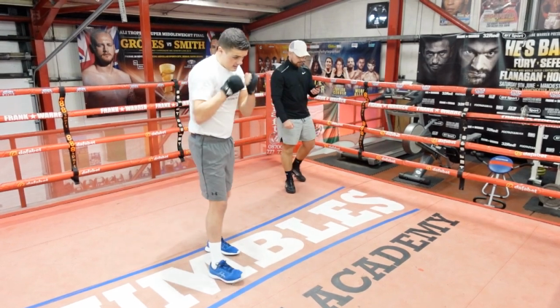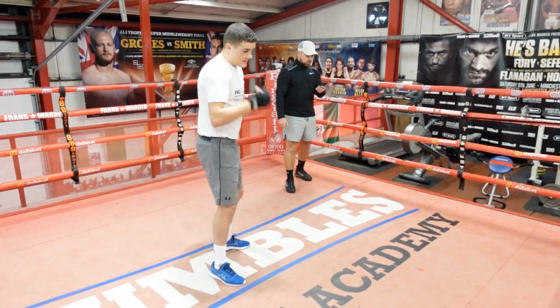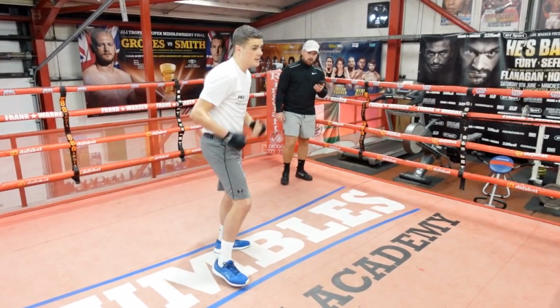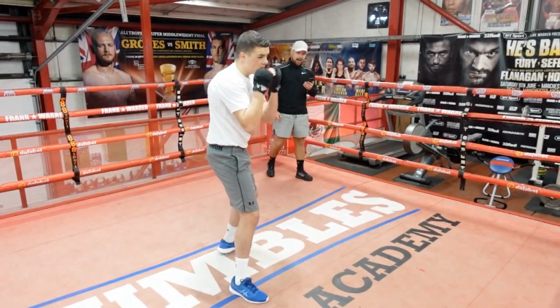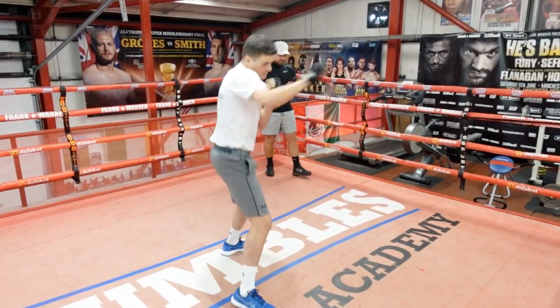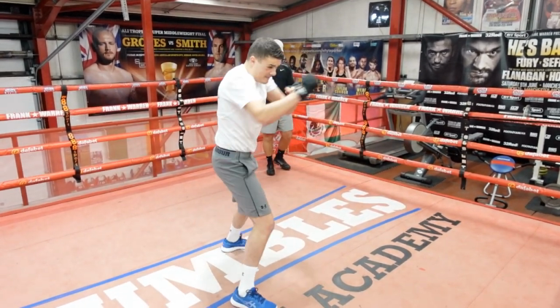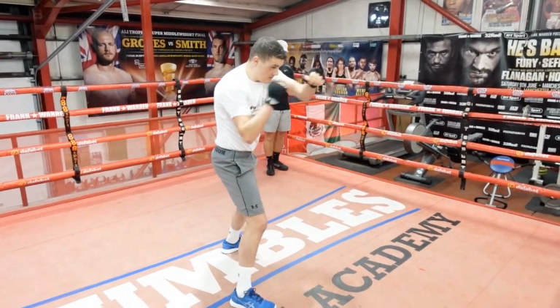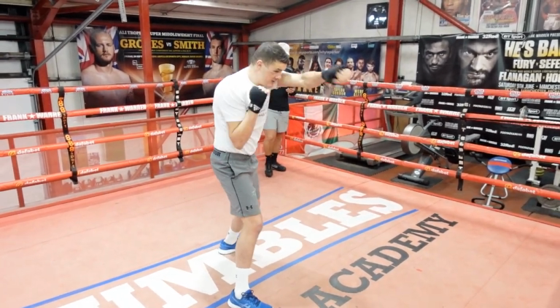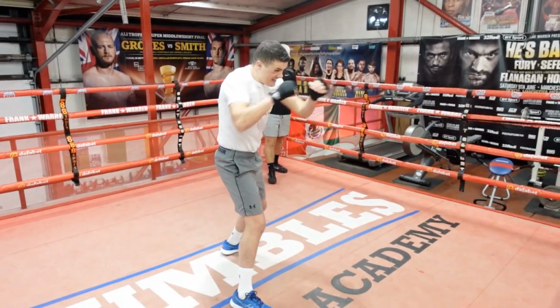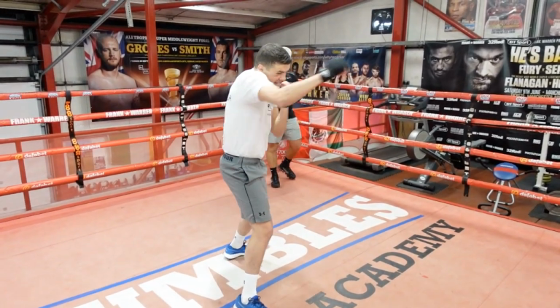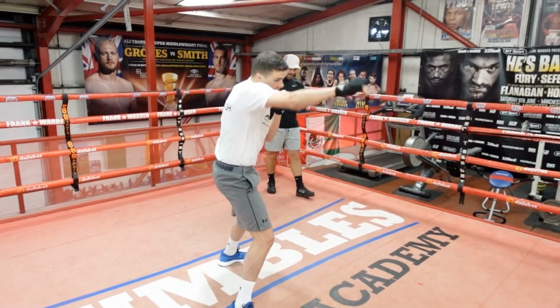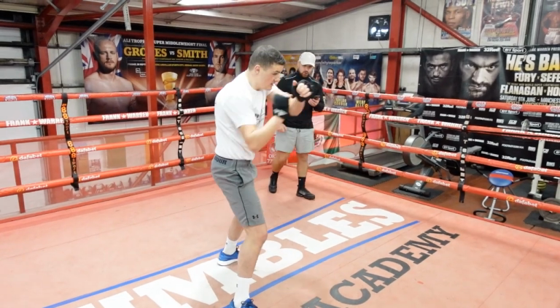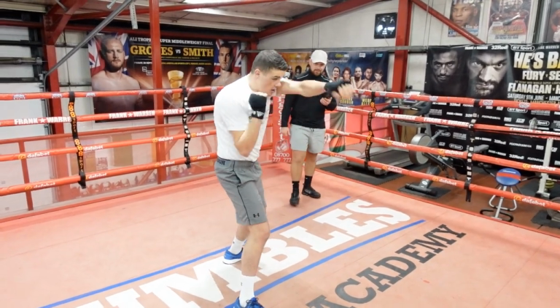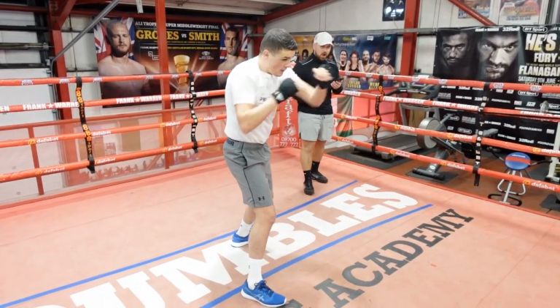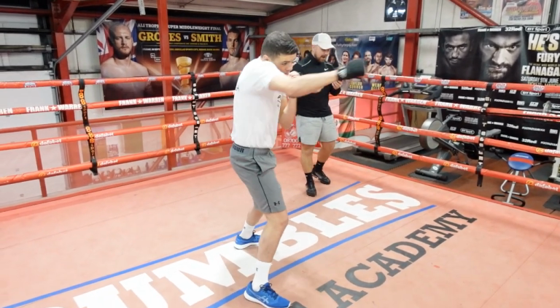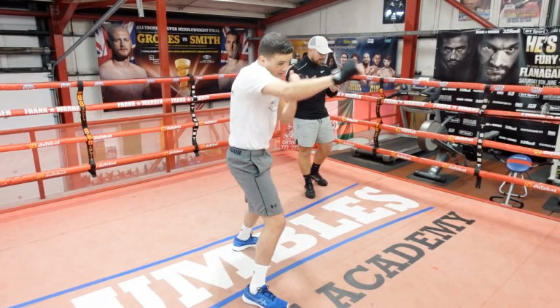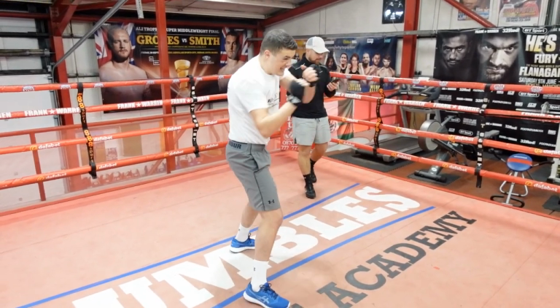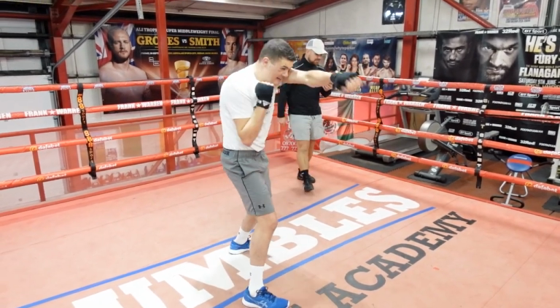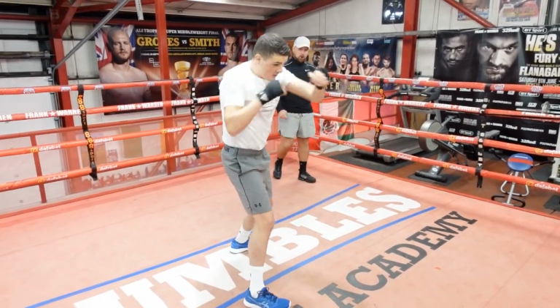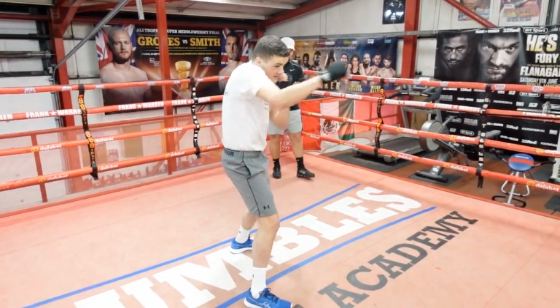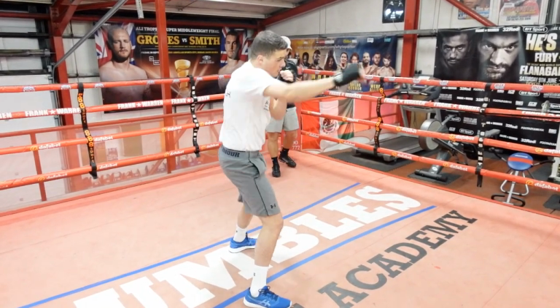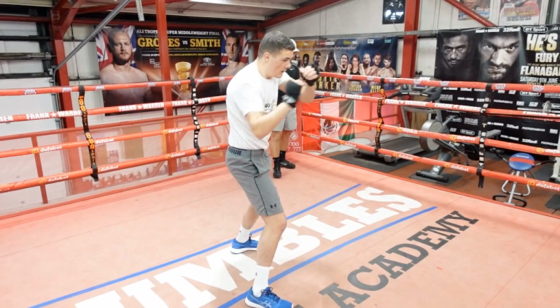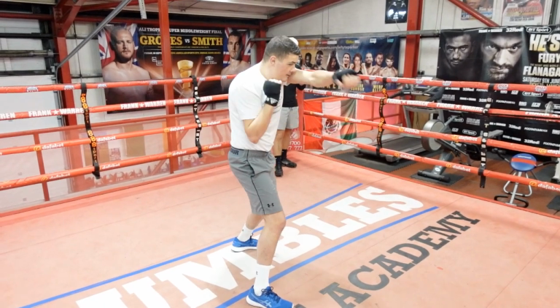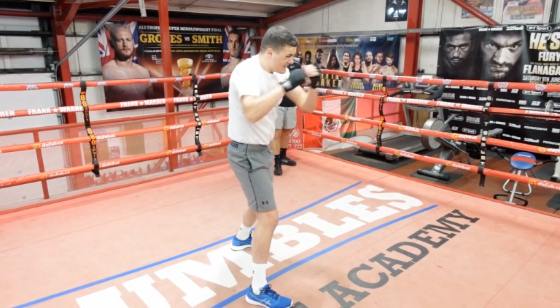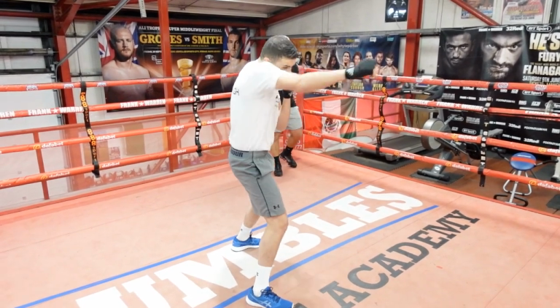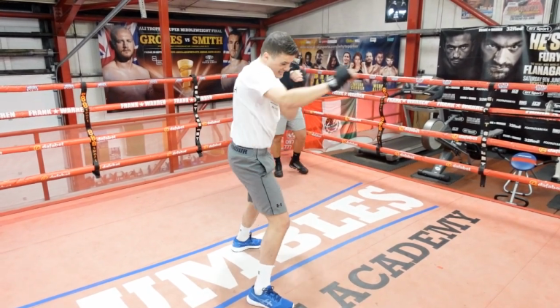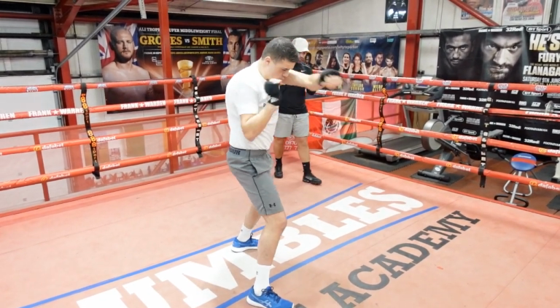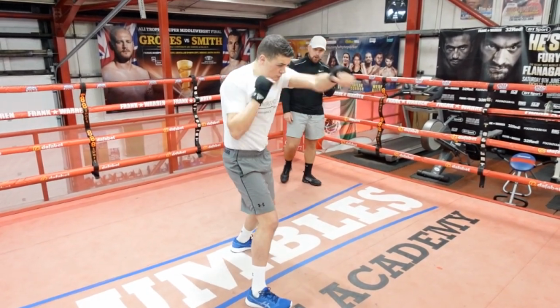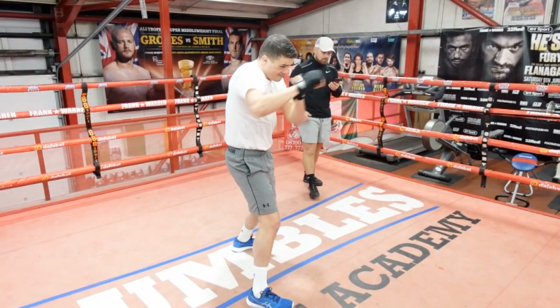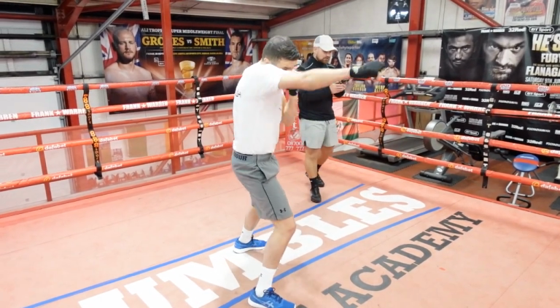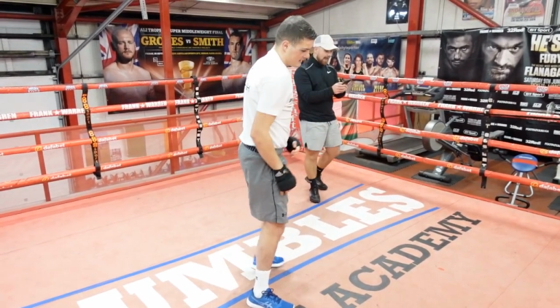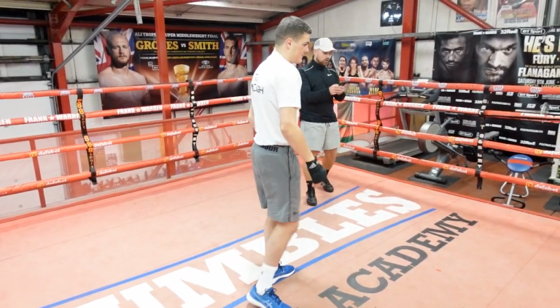Three, two and one, let's go! Keep it there, last round — really up that pace. We've got a minute rest after this. Keep it going, three, two and one — good.